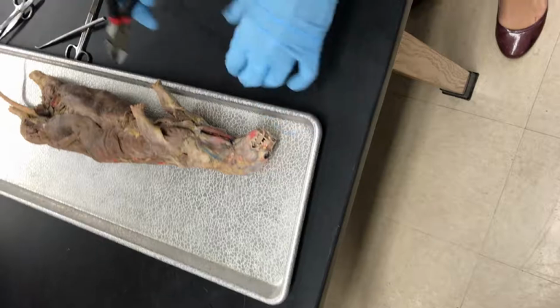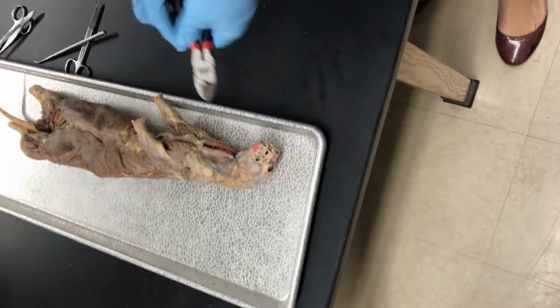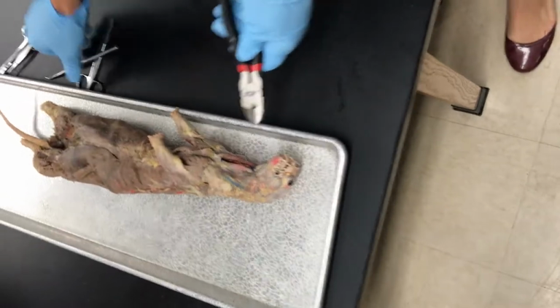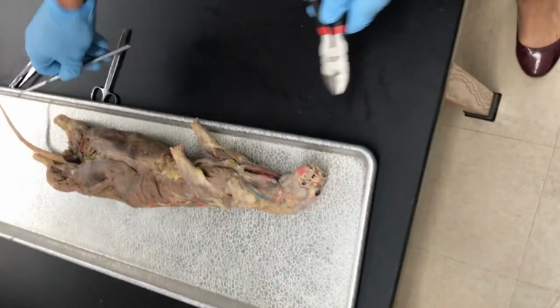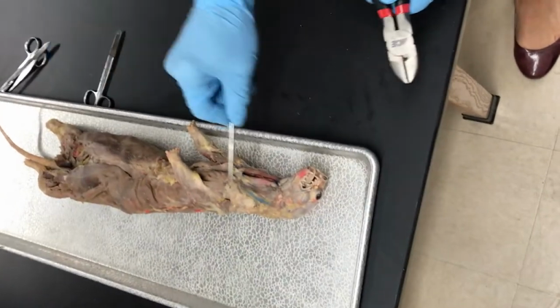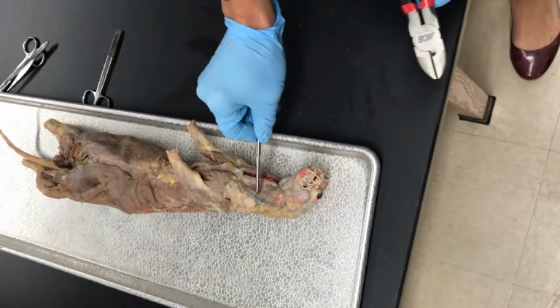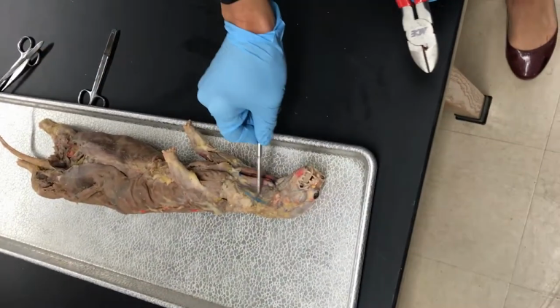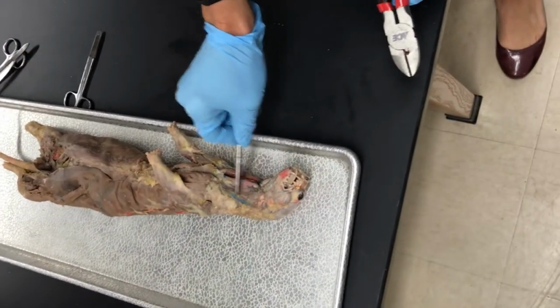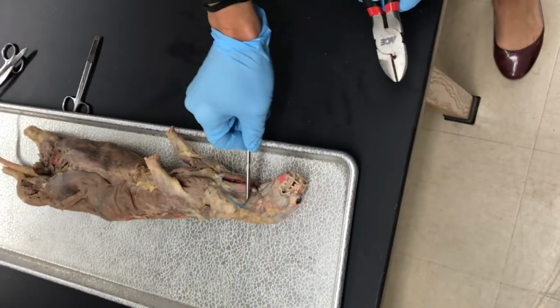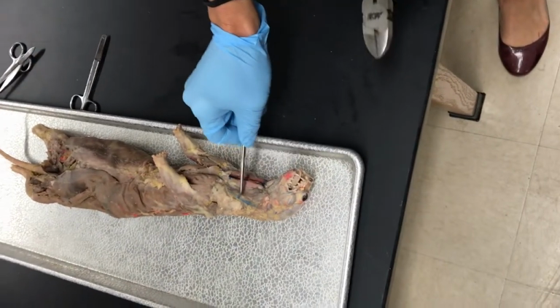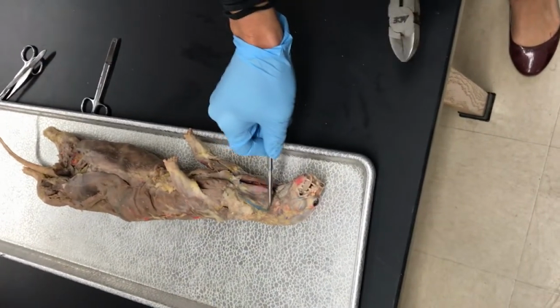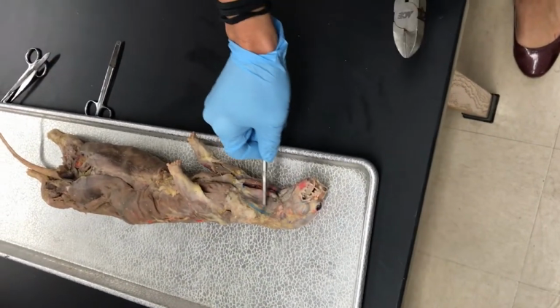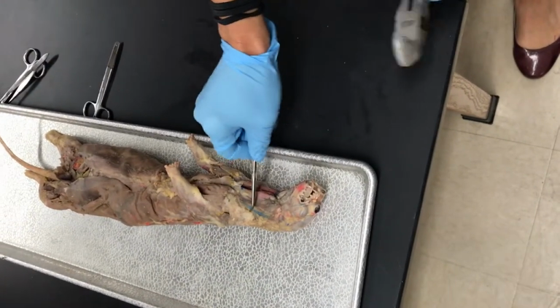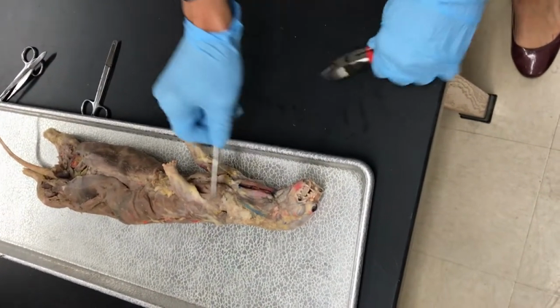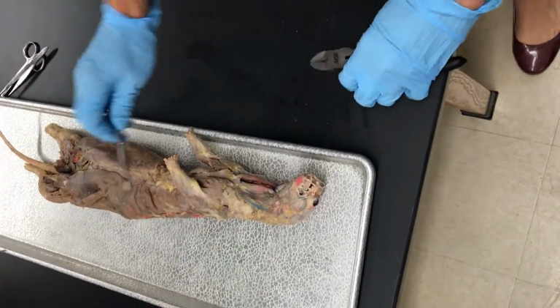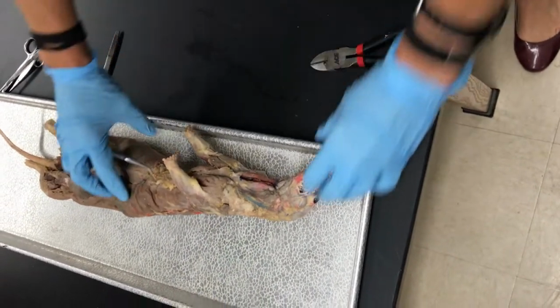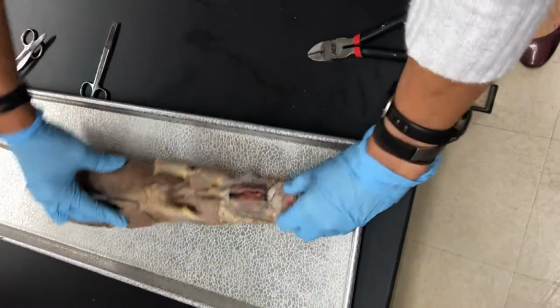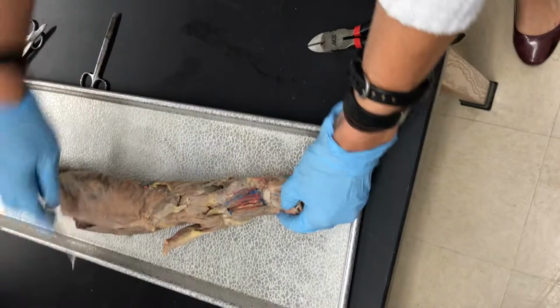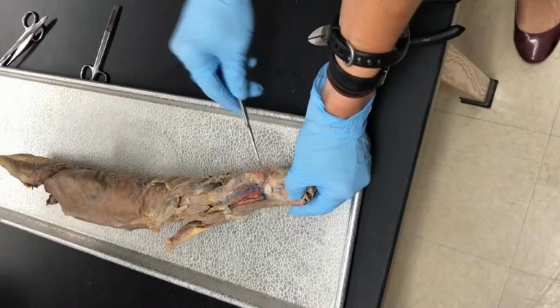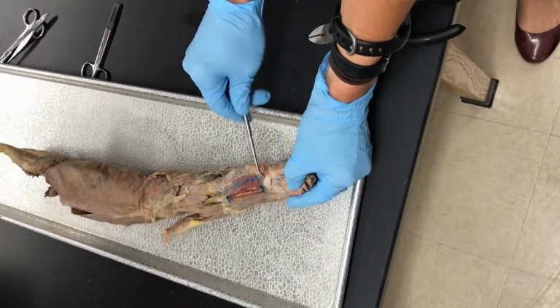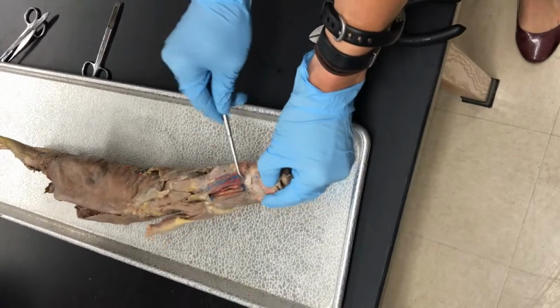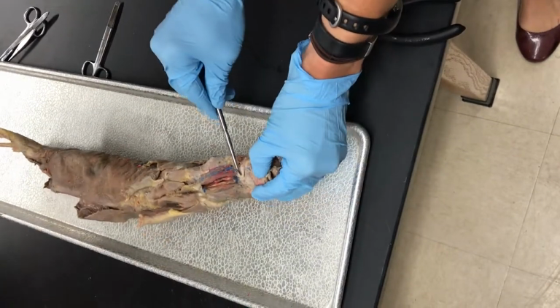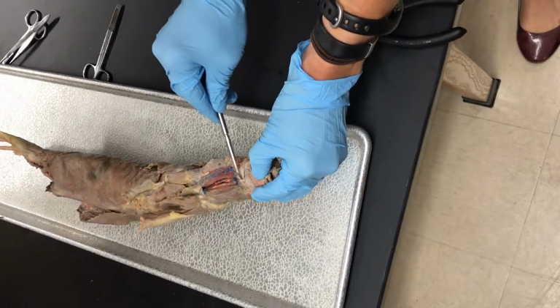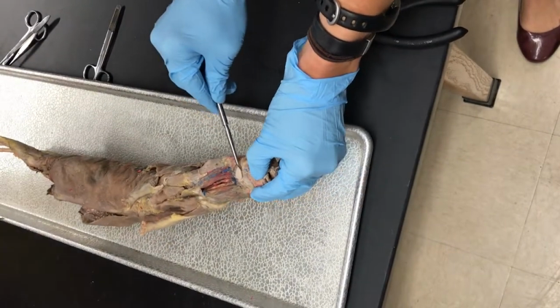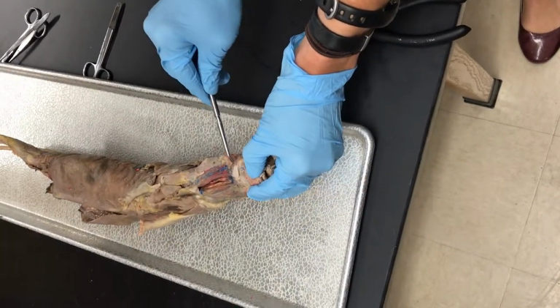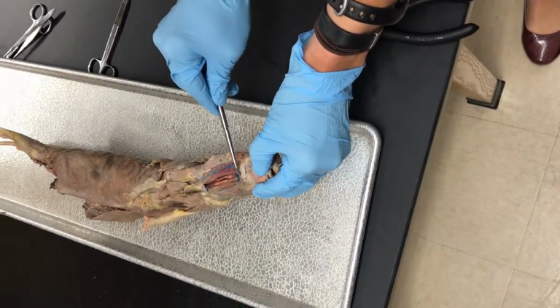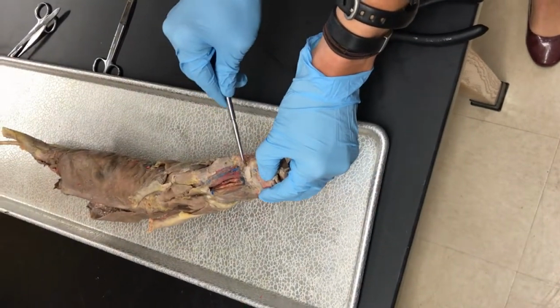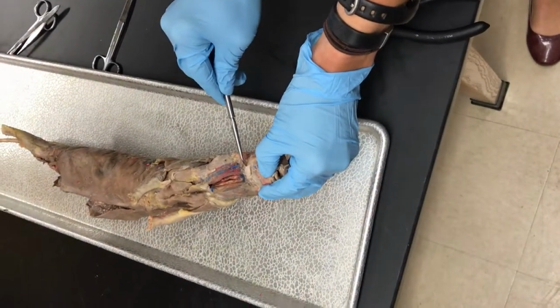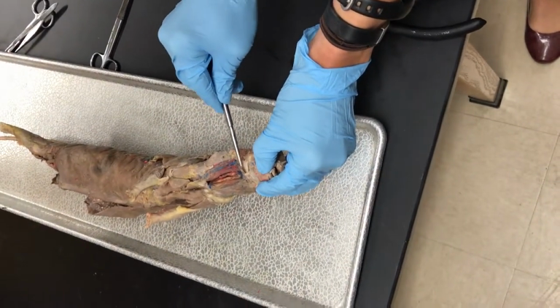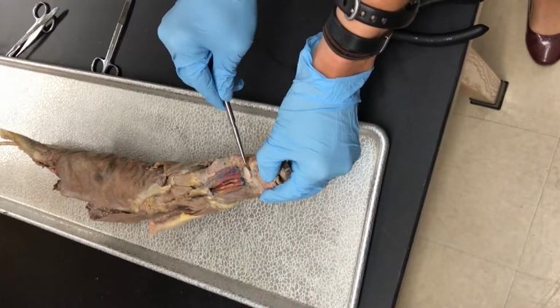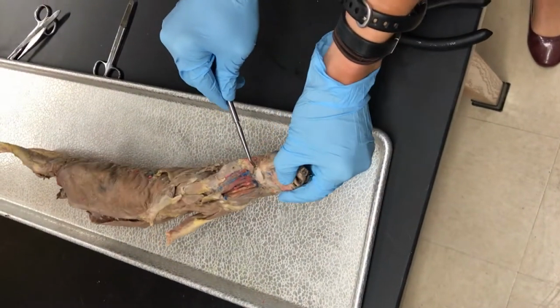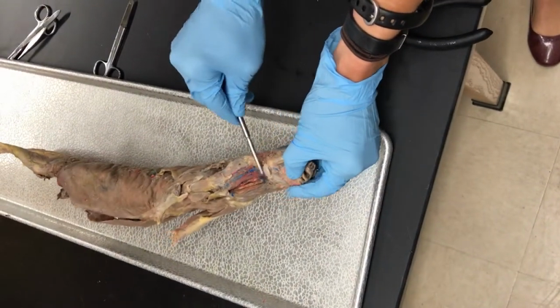Just looking at him, you can see one of those external jugular veins right here. There's a mandibular salivary gland - it's got a nice oval shape to it.